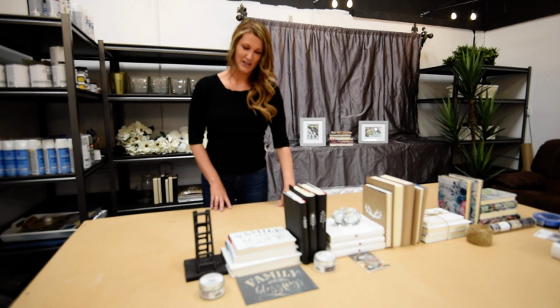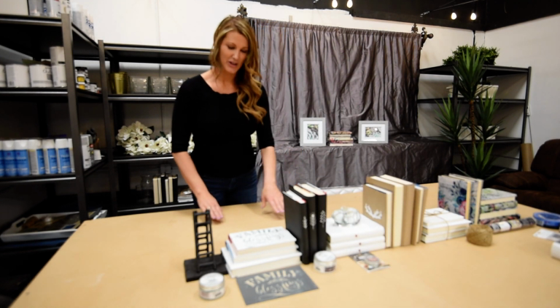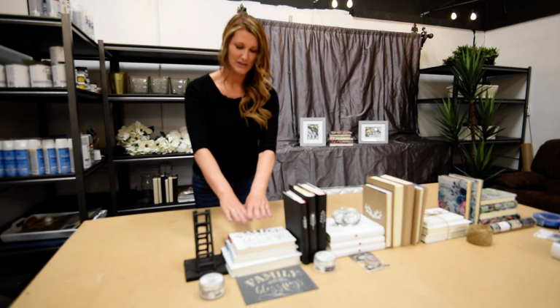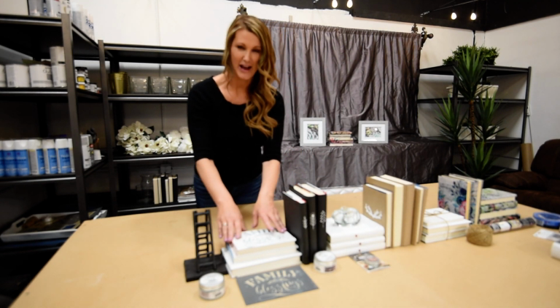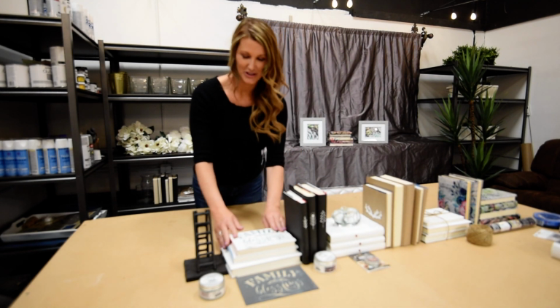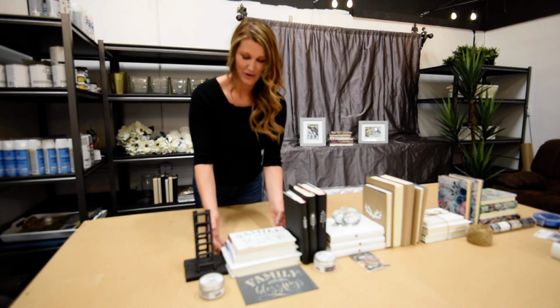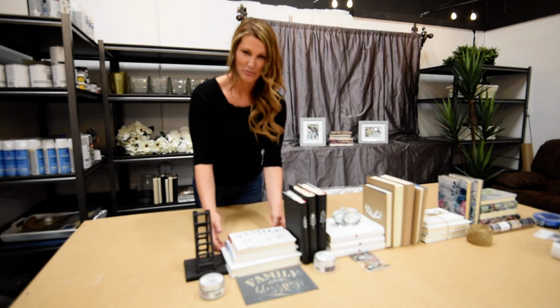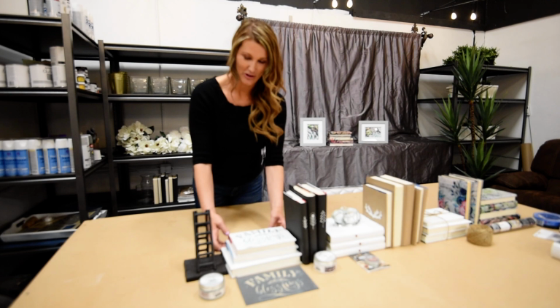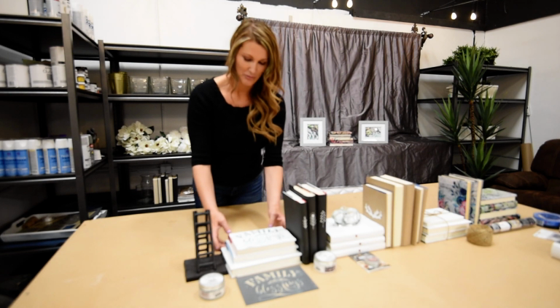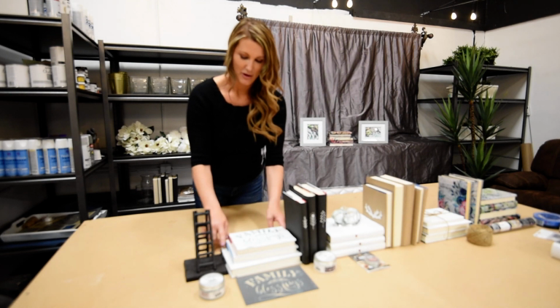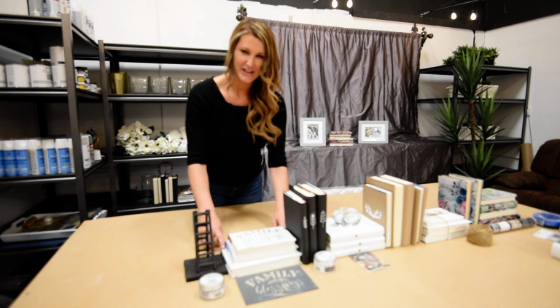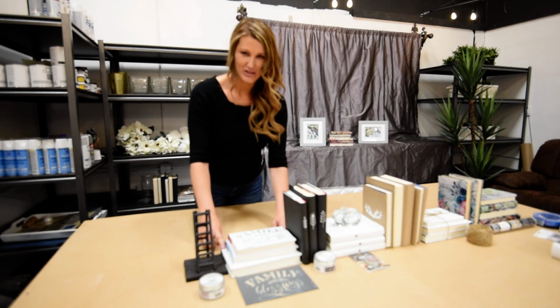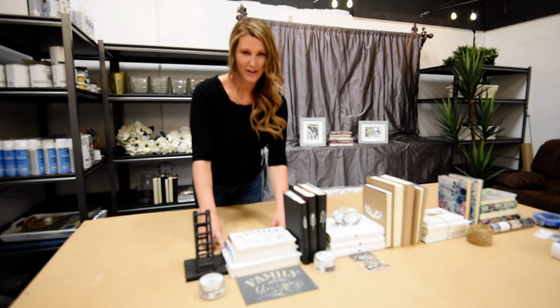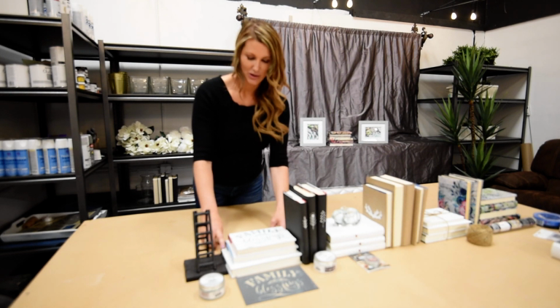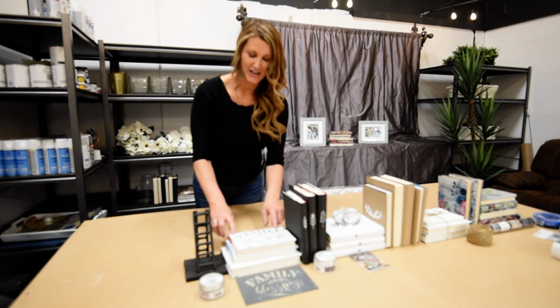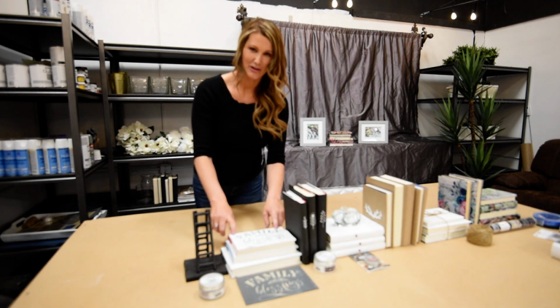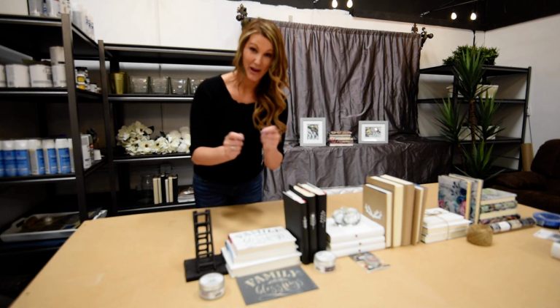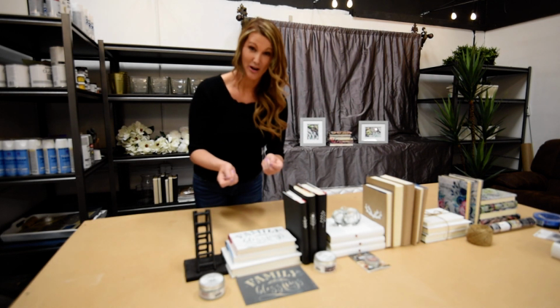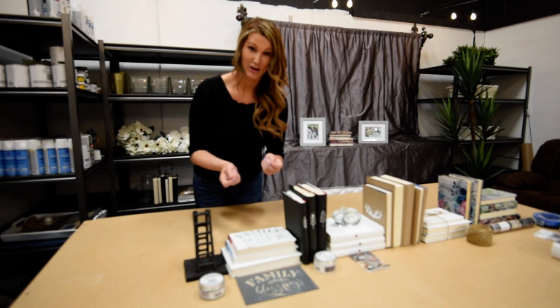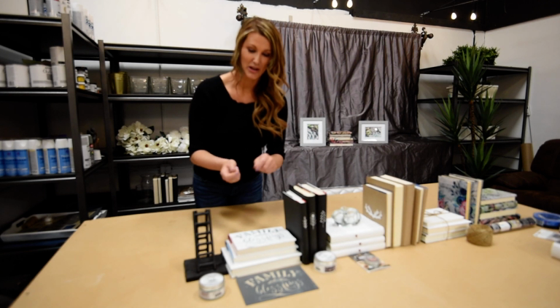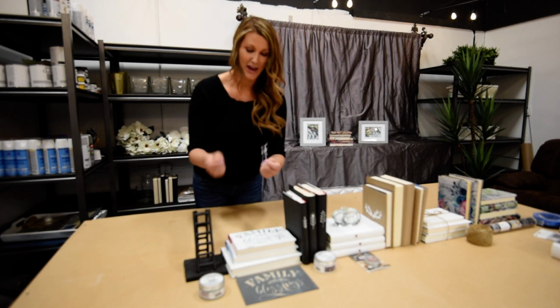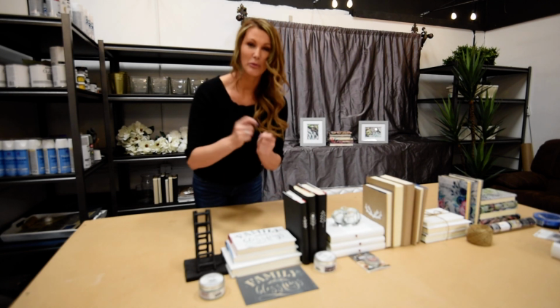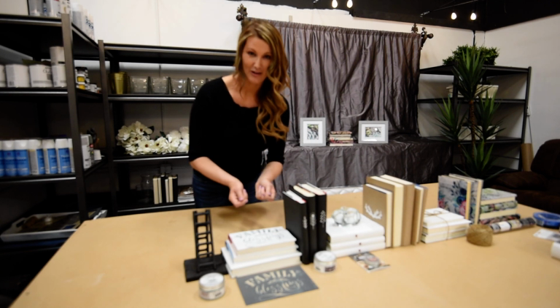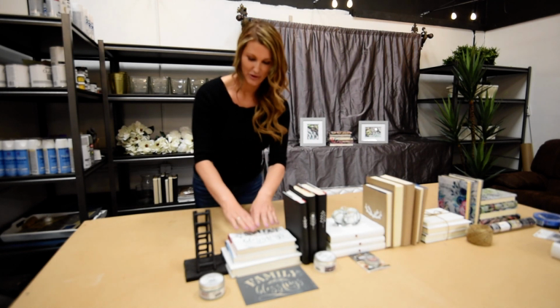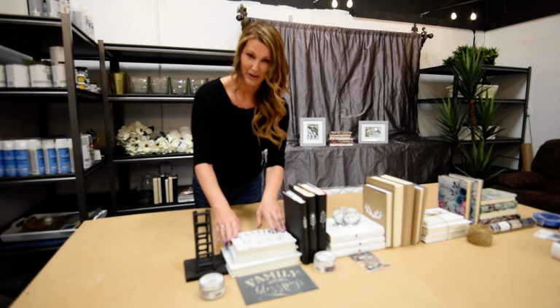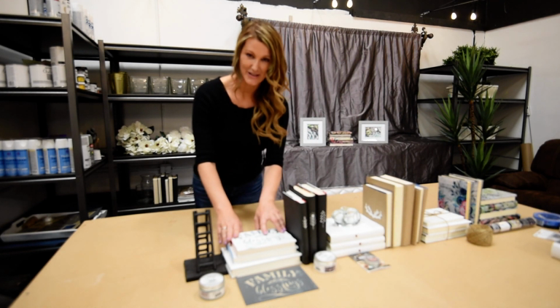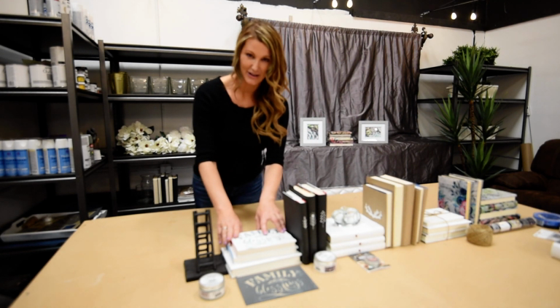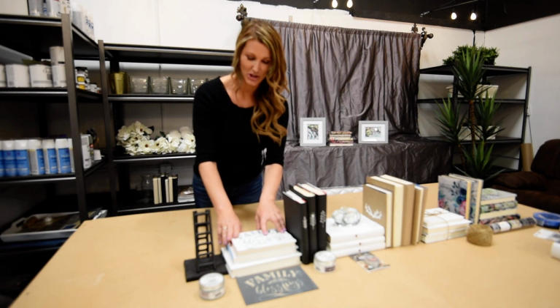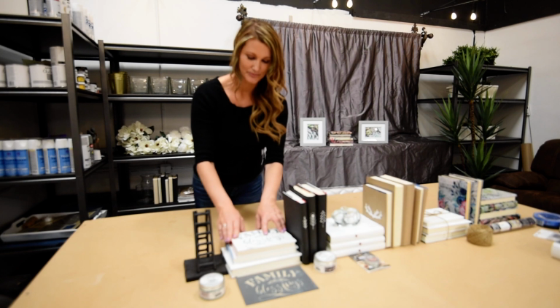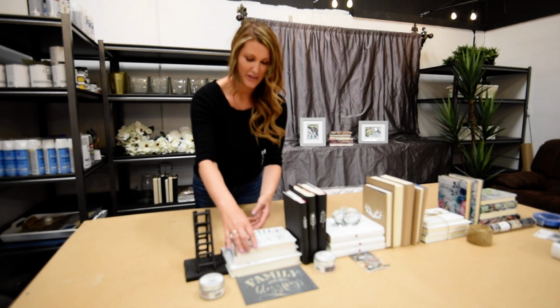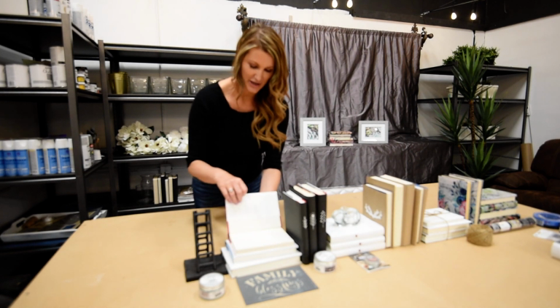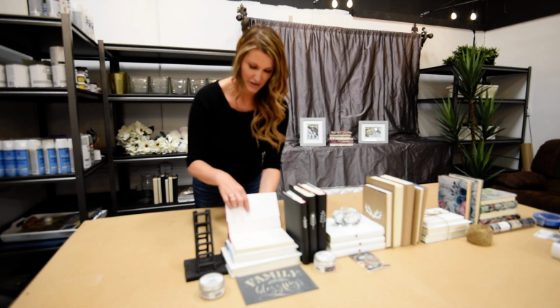So here's a stack of books. You always have the big one on the bottom. With these books, all I did was take the paper off of the hard copy and flip it around so that the white side was showing, and then I just kind of taped it down.